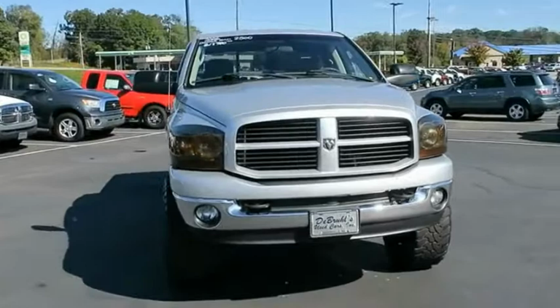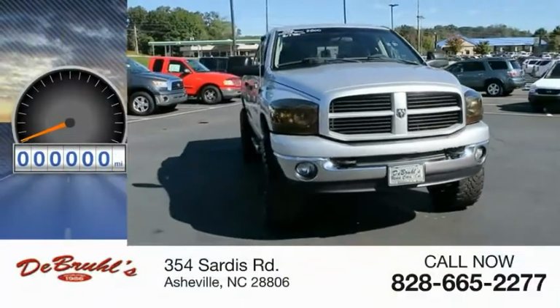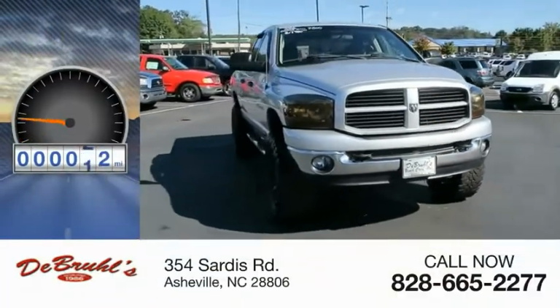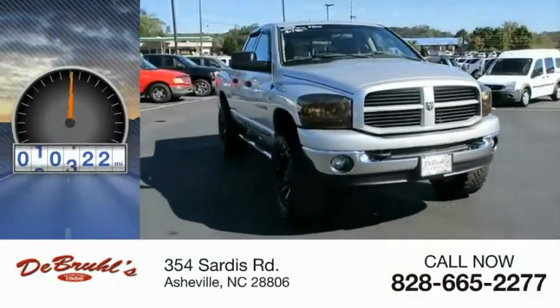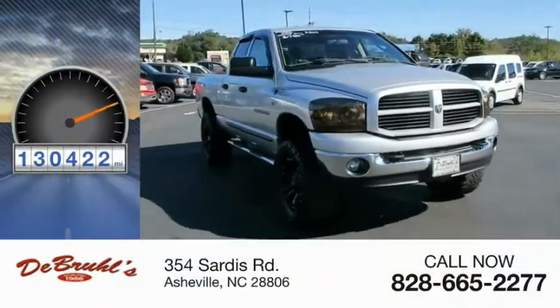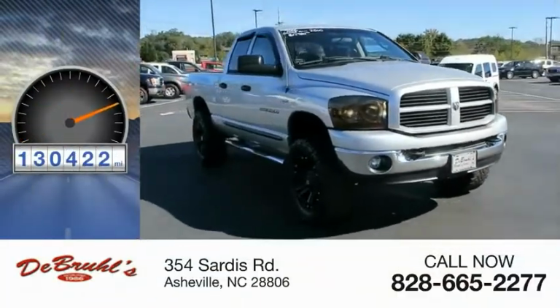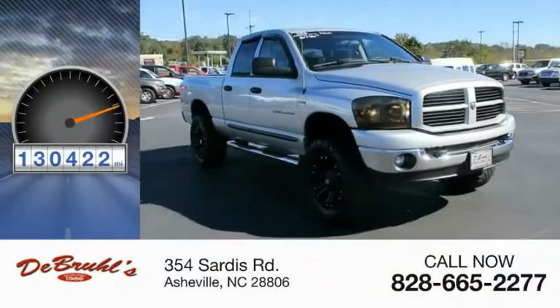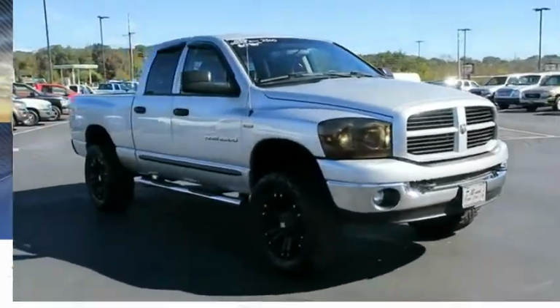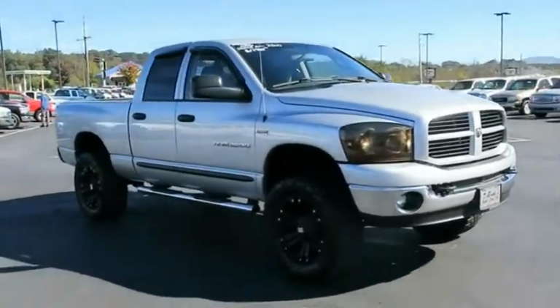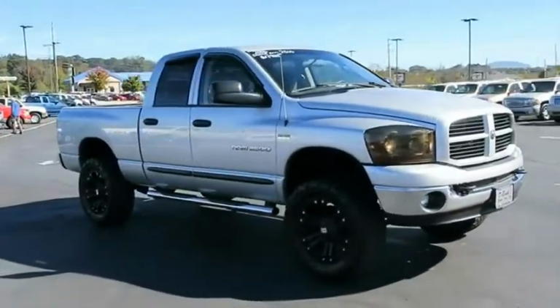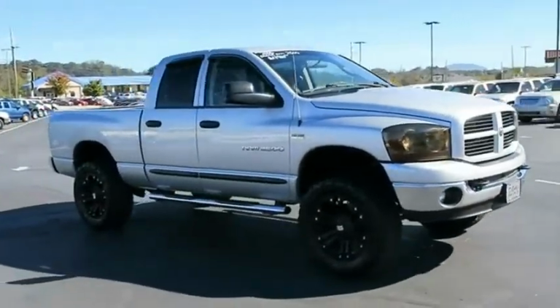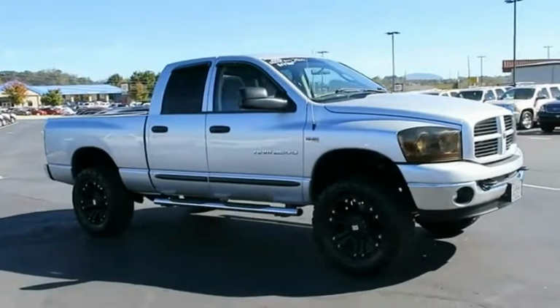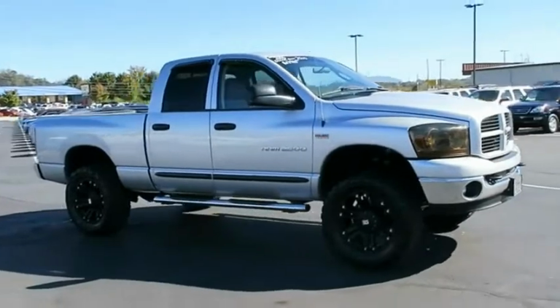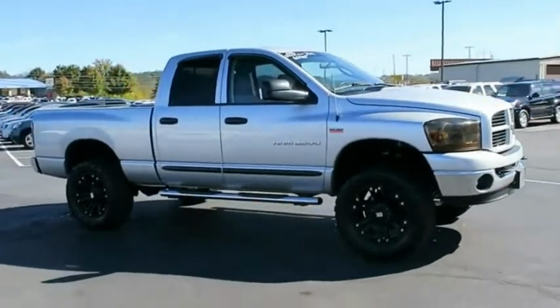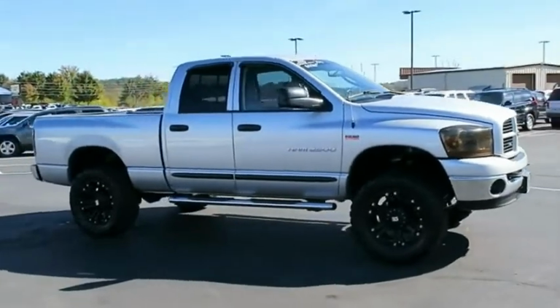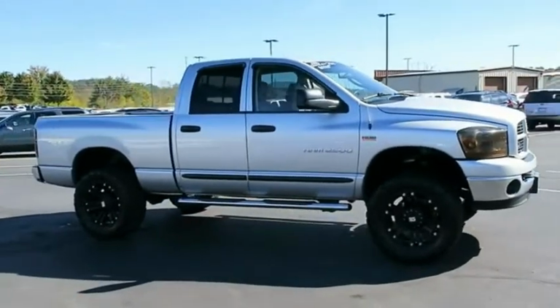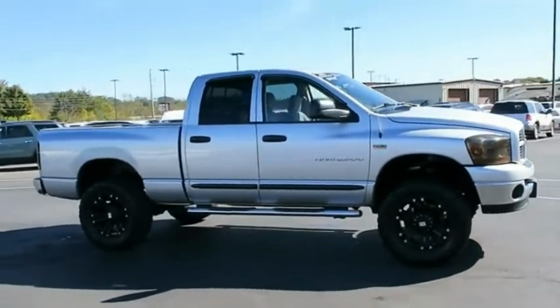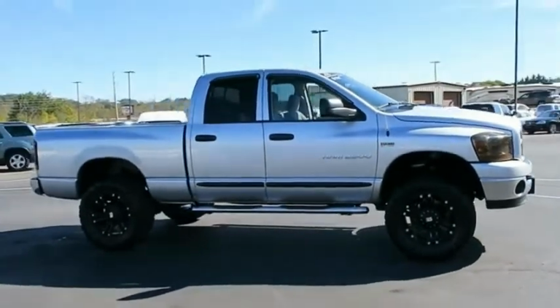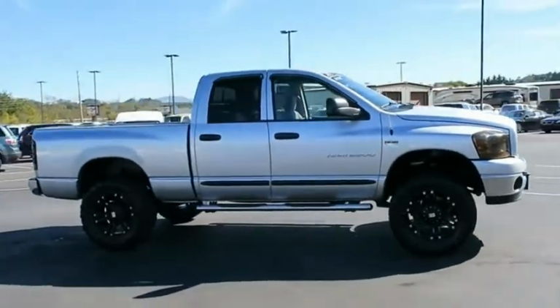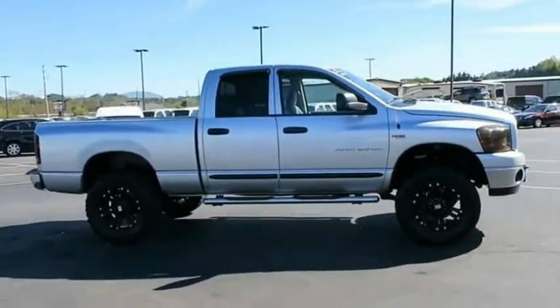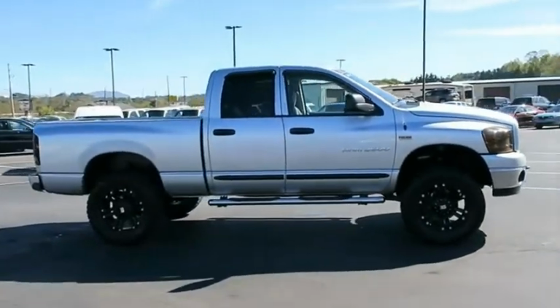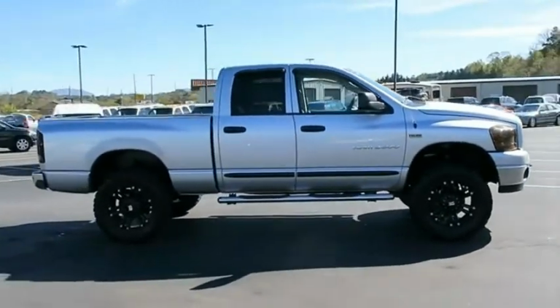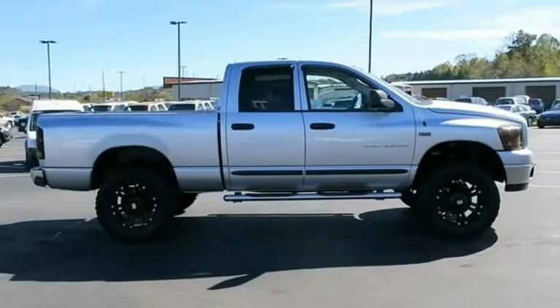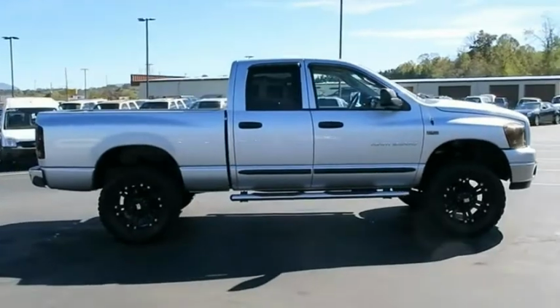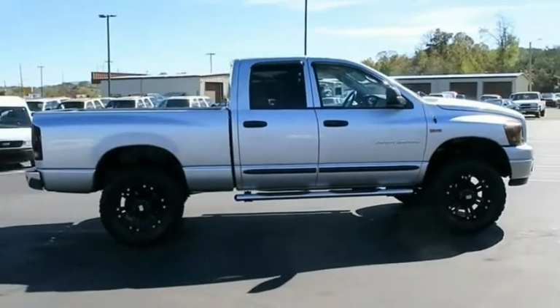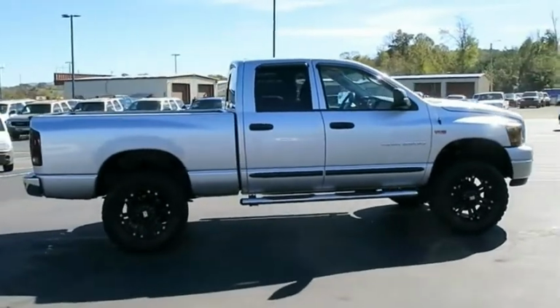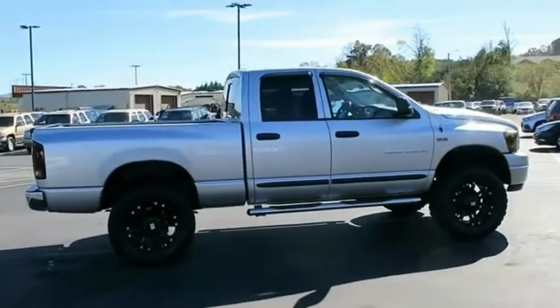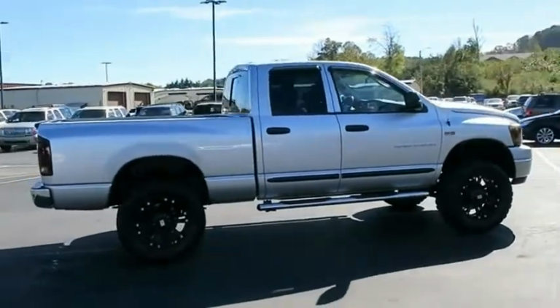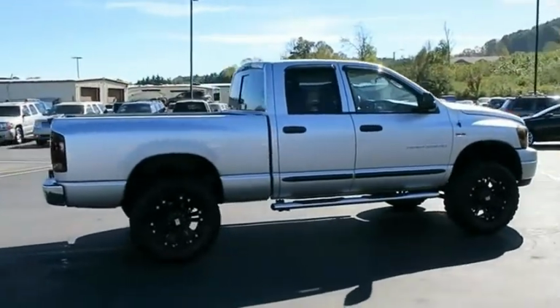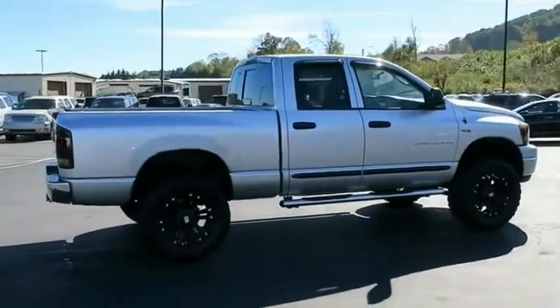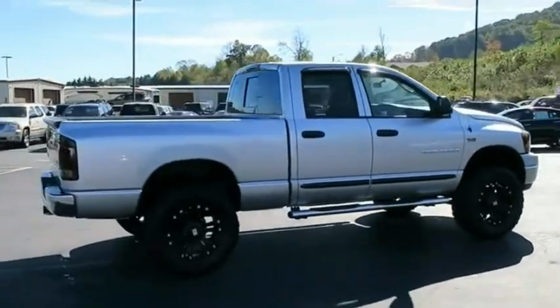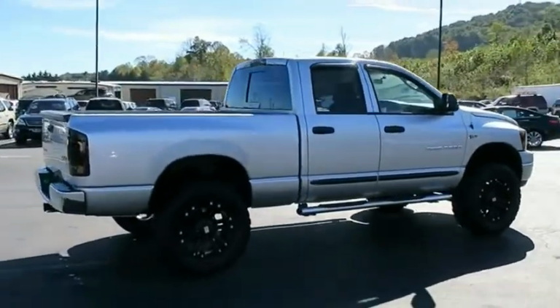This vehicle has less than 135,000 miles. The Ram 2500 is built with sturdy hydroformed frames and capable four-wheel drive options to handle the toughest jobsite terrain while maintaining a smooth ride. Come see the car for yourself.